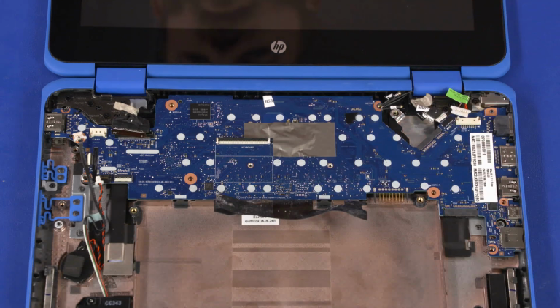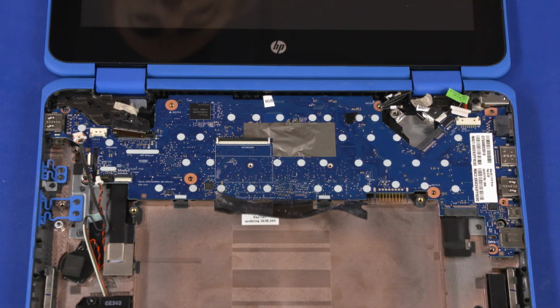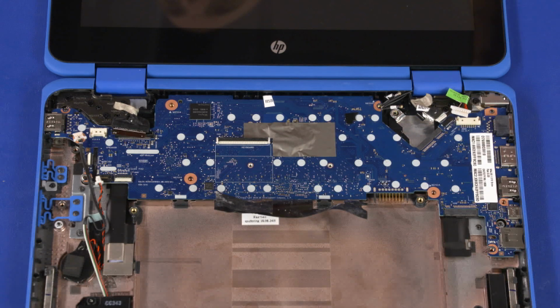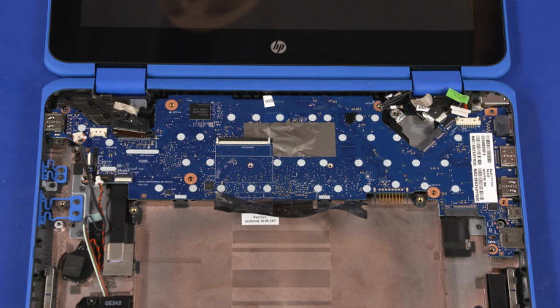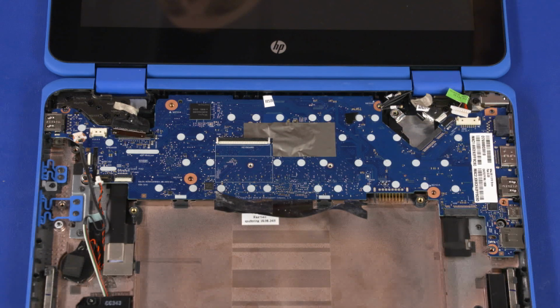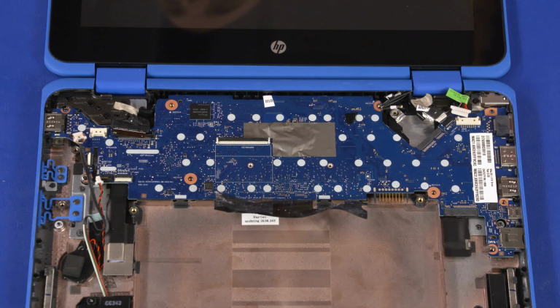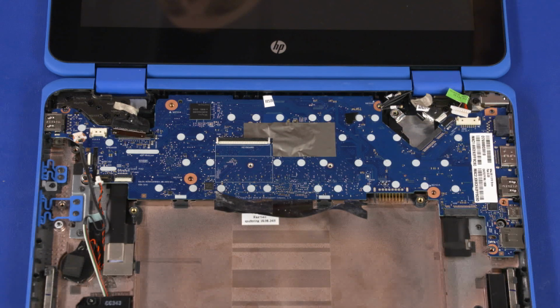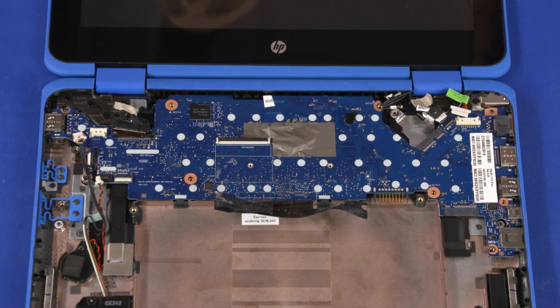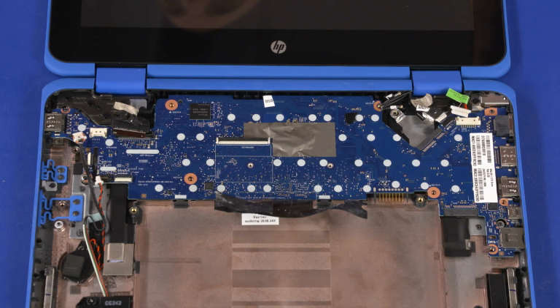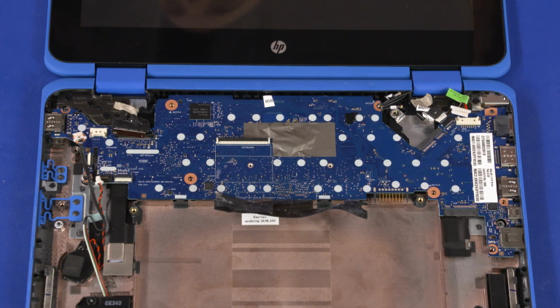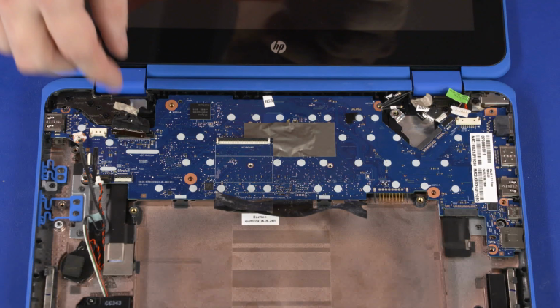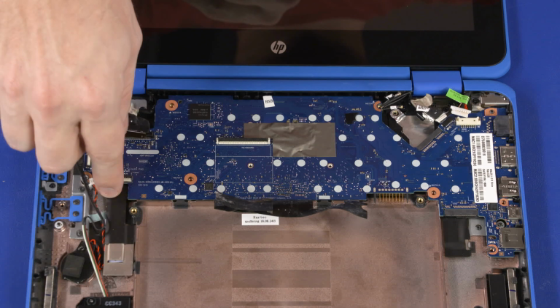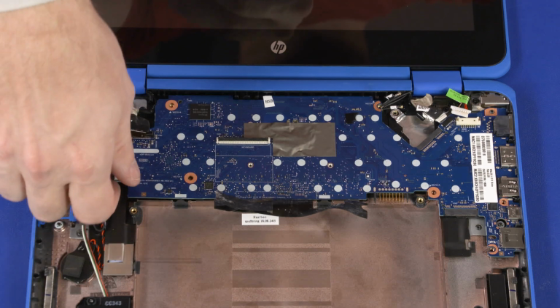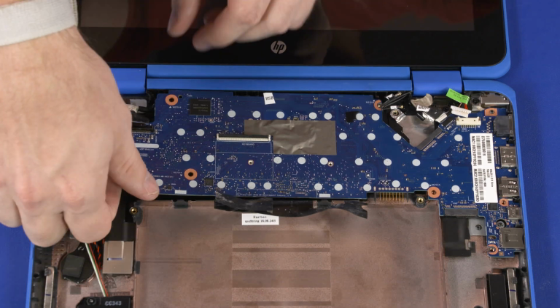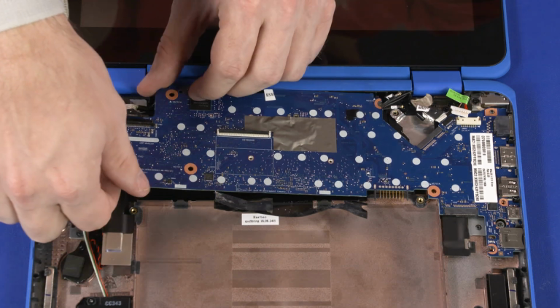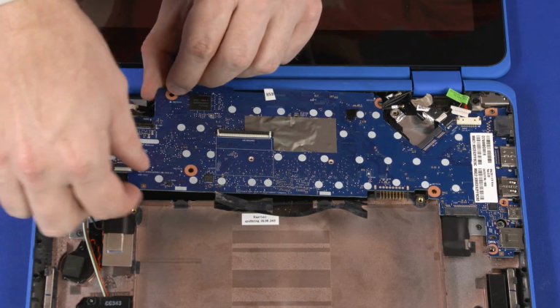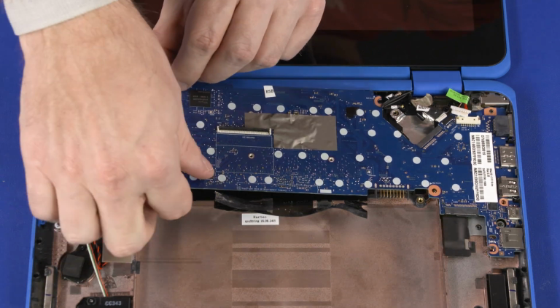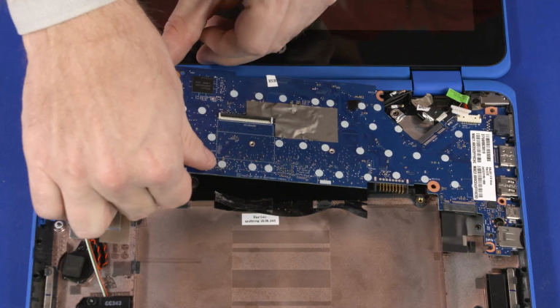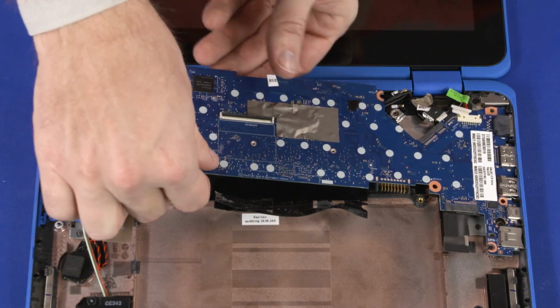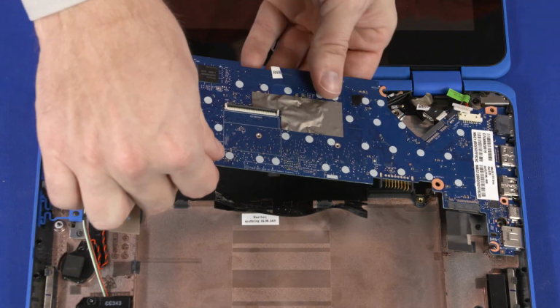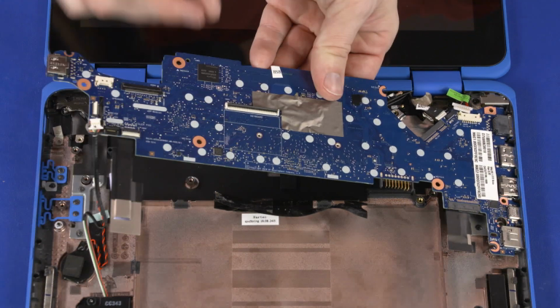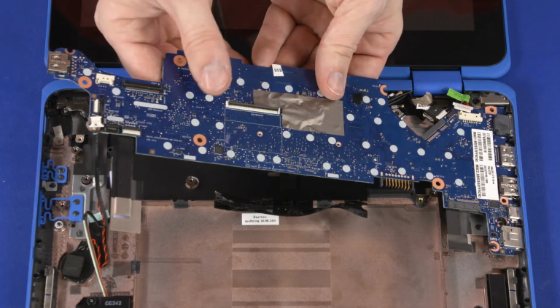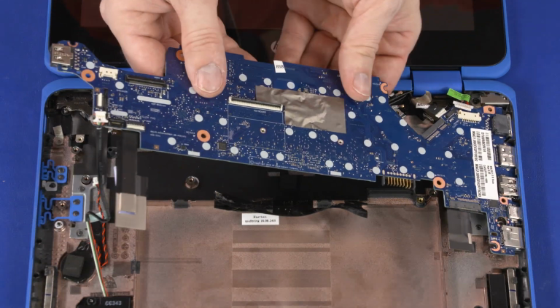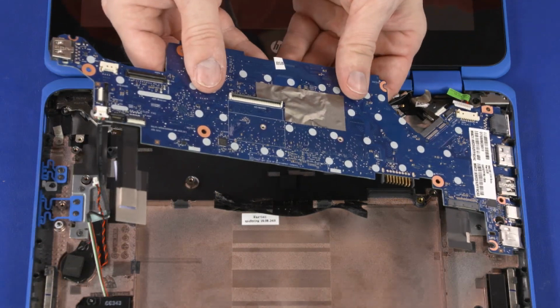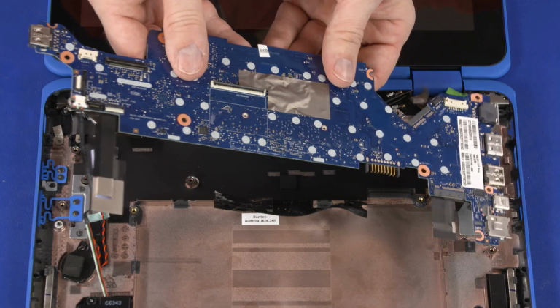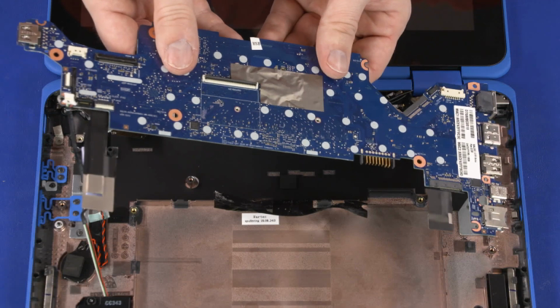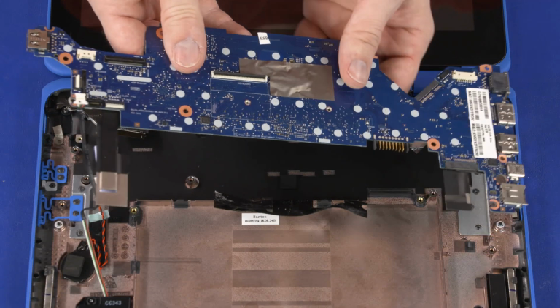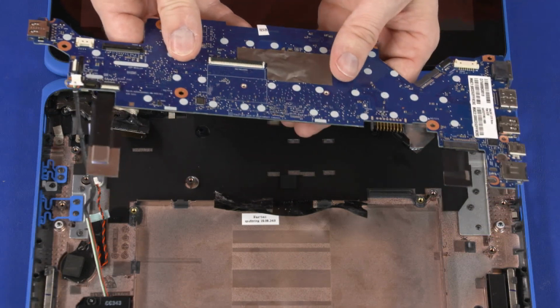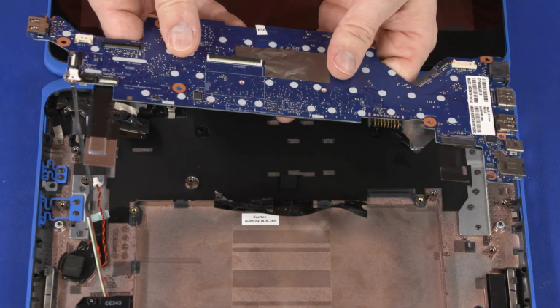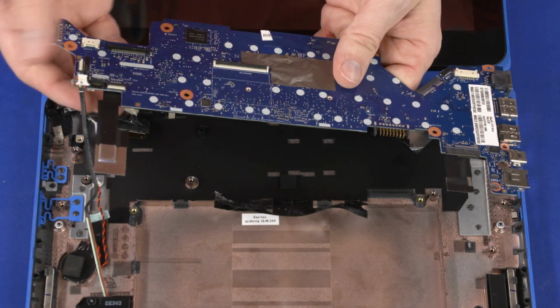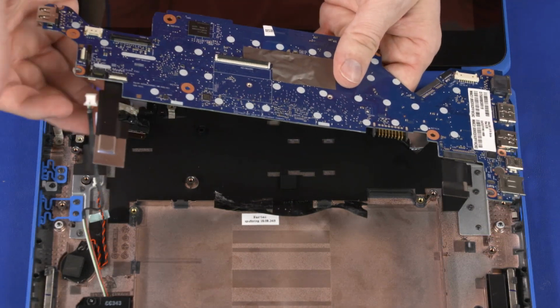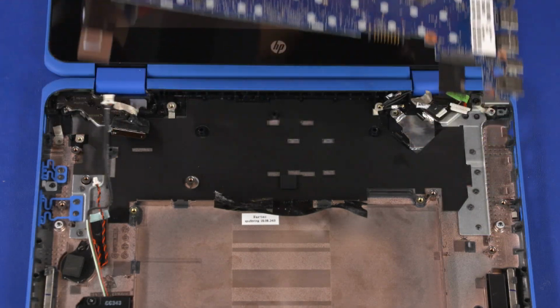Grasping the motherboard as close to the center as possible, carefully lift the left edge of the motherboard off of the alignment pins and guide the external connectors out of the cutouts in the base enclosure. Remove the motherboard.